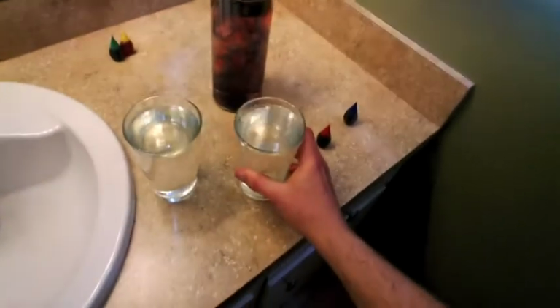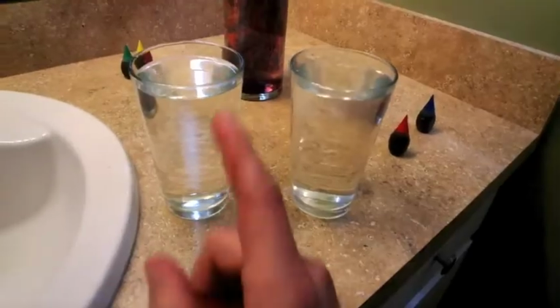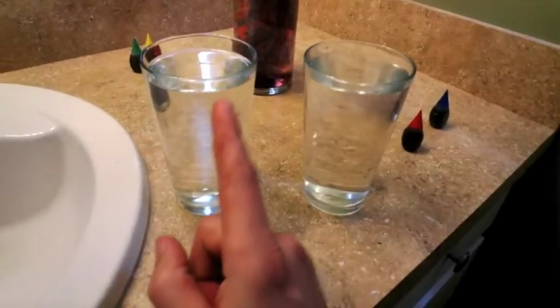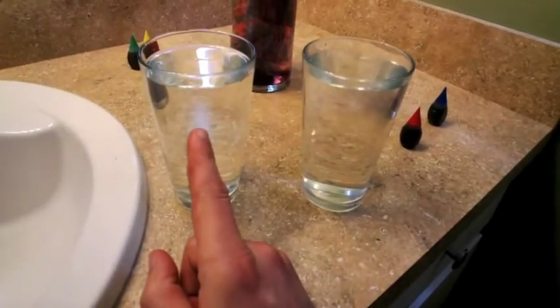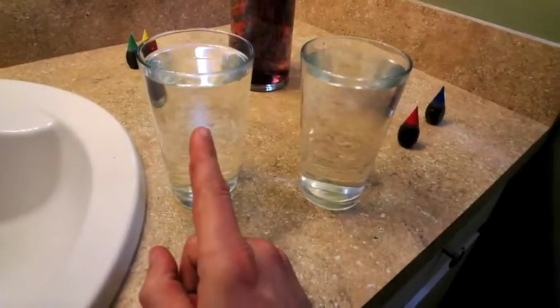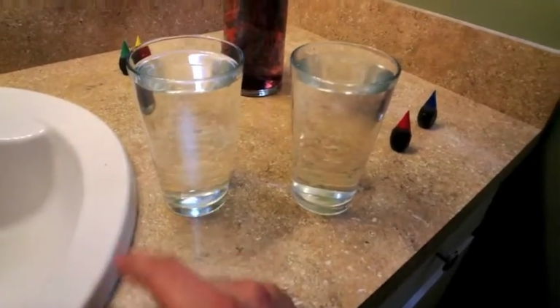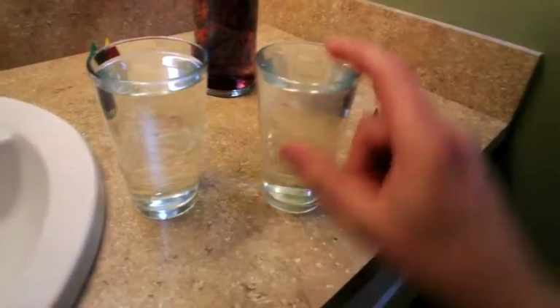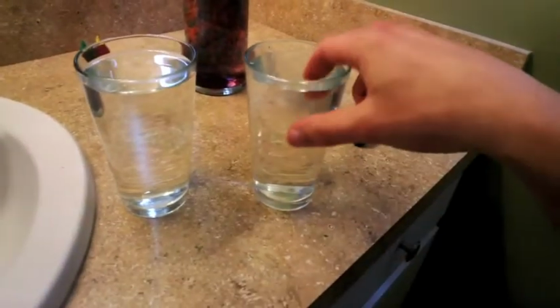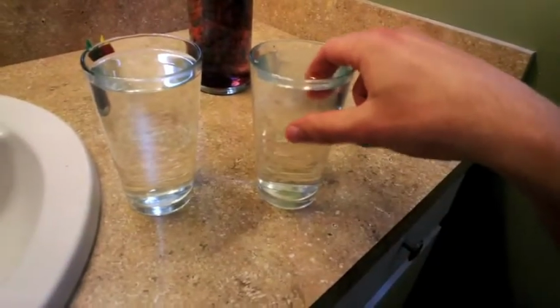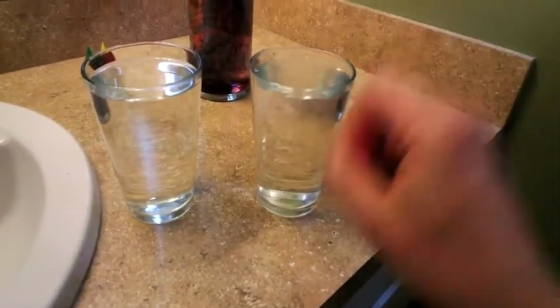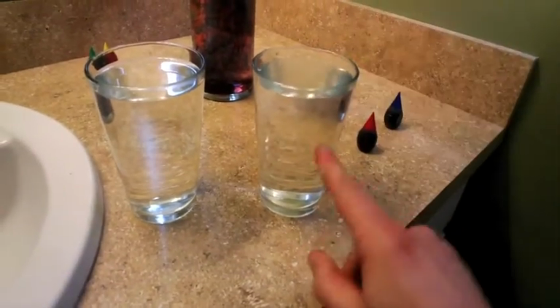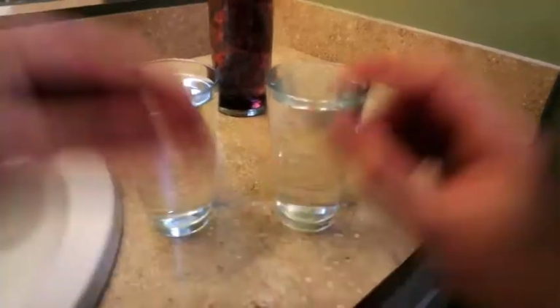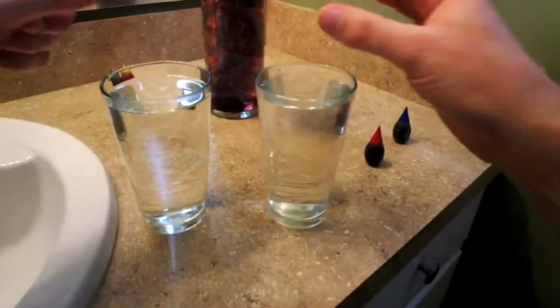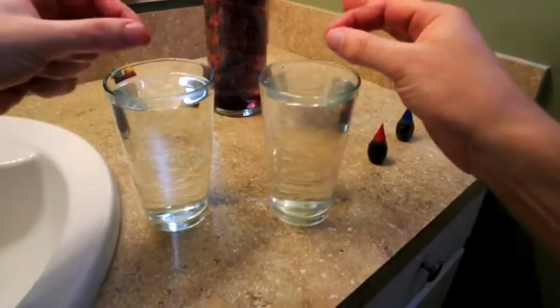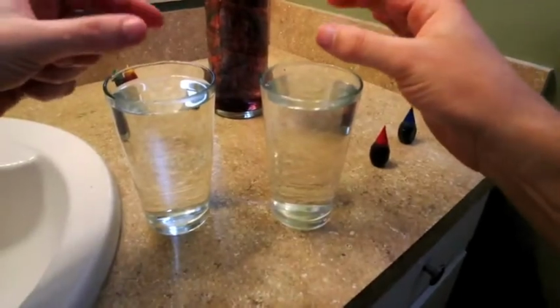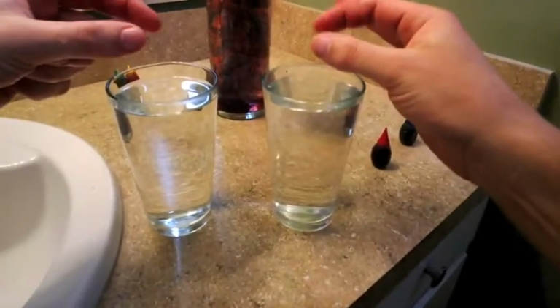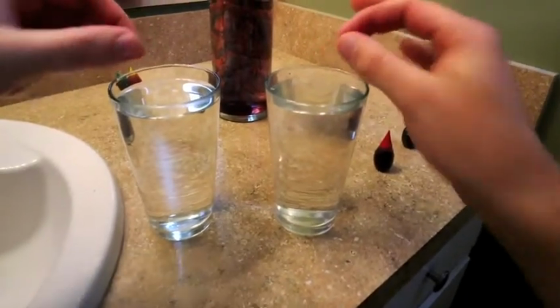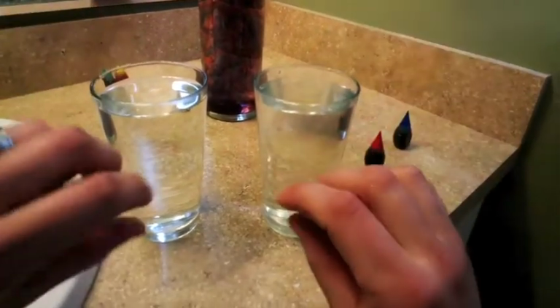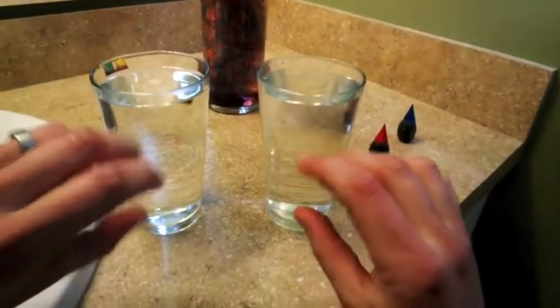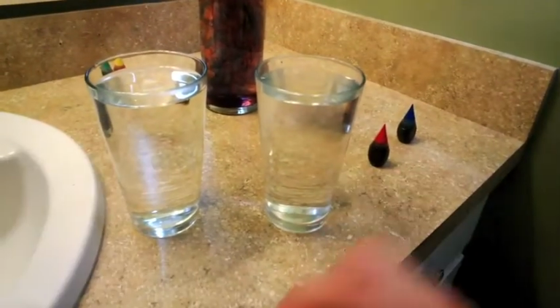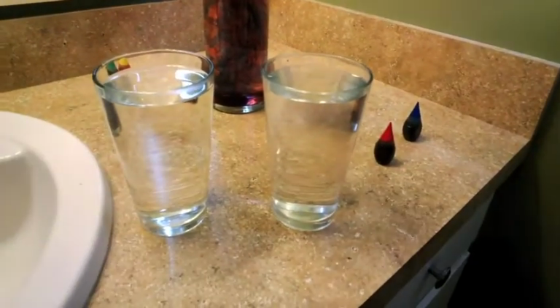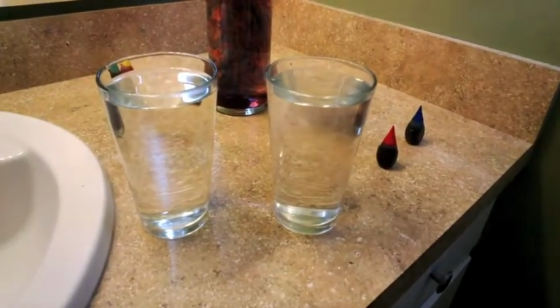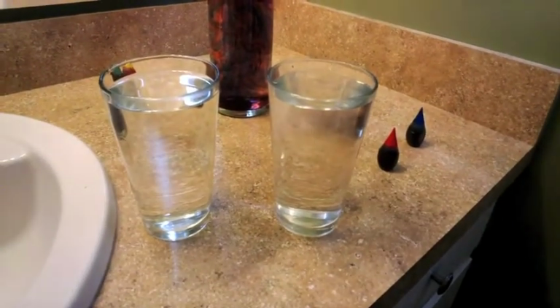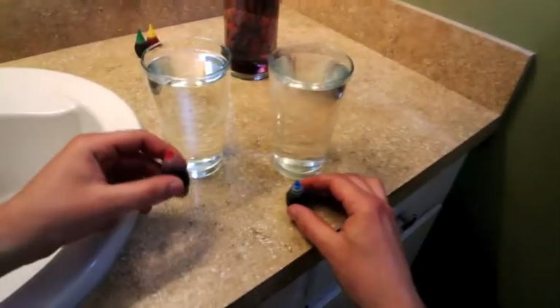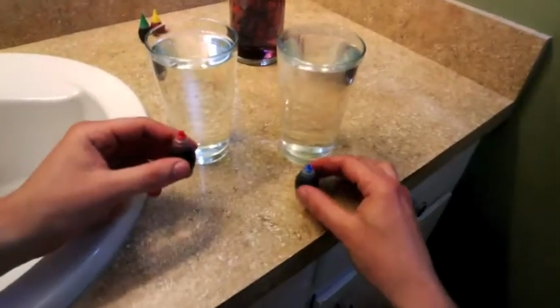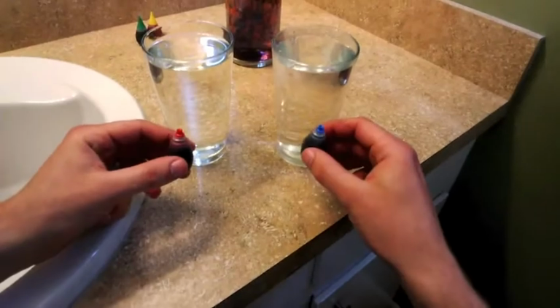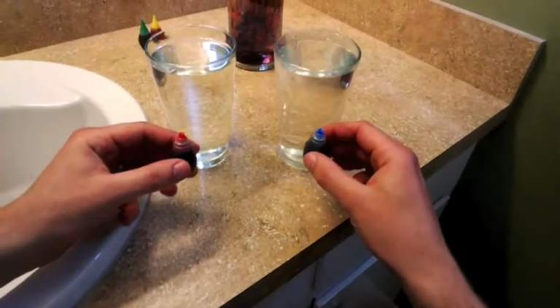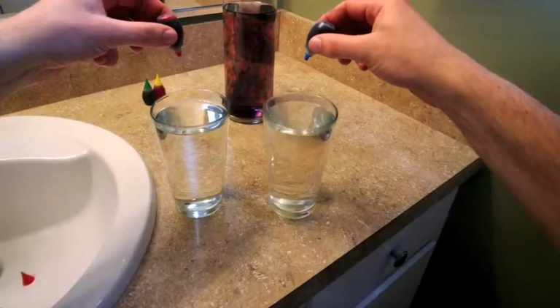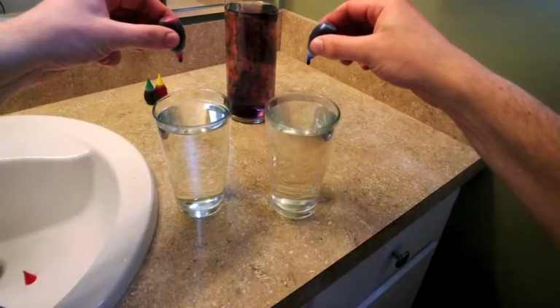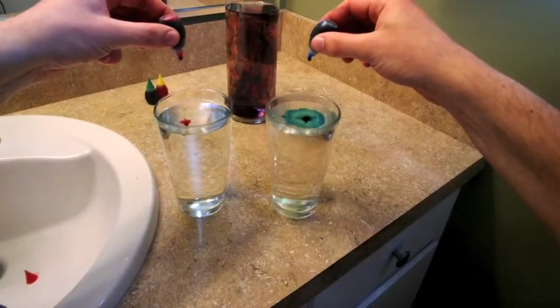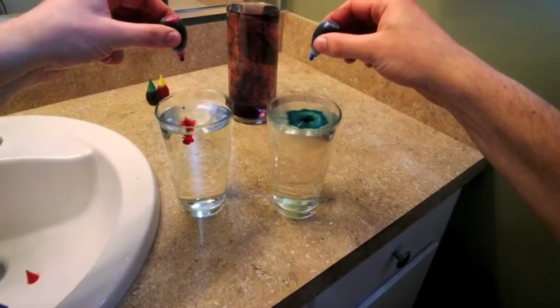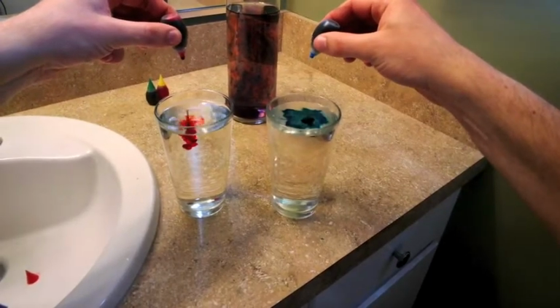I have one glass with really hot water and one glass with really cold water. I'm going to put some food coloring drops in each one, and we'll see which one diffuses faster. All right, red for hot, blue for cold. One, two, three.